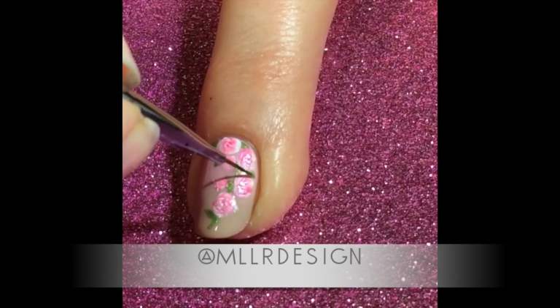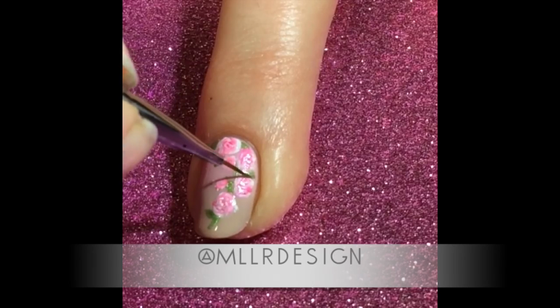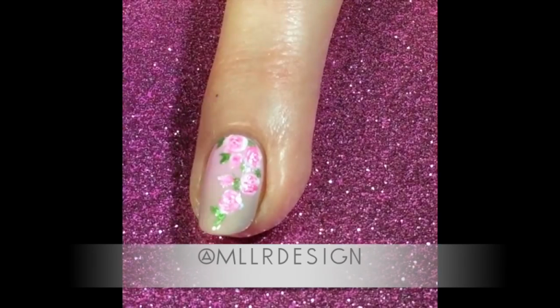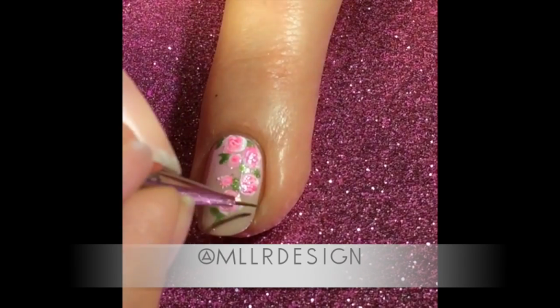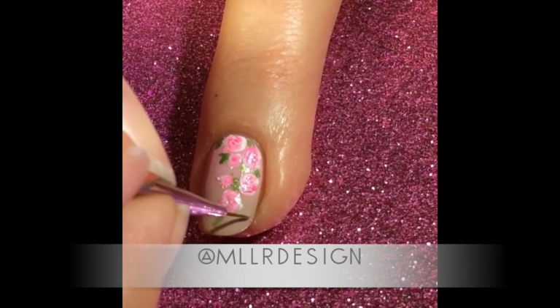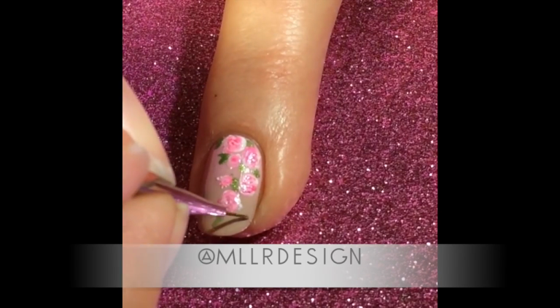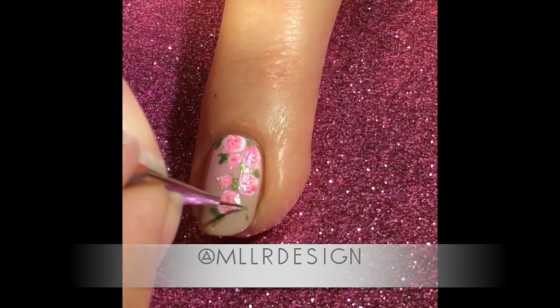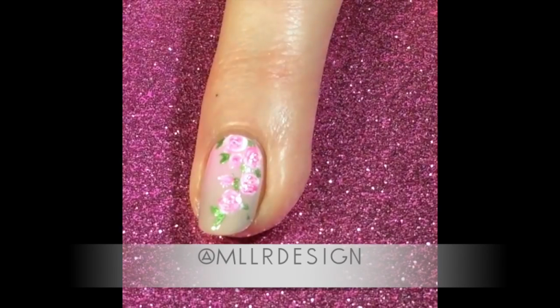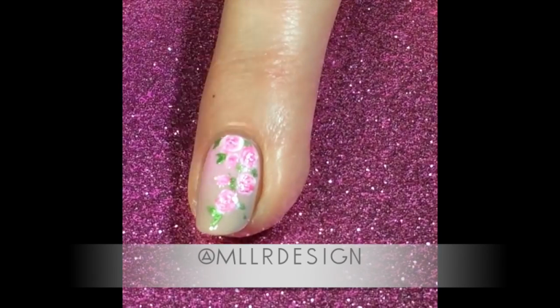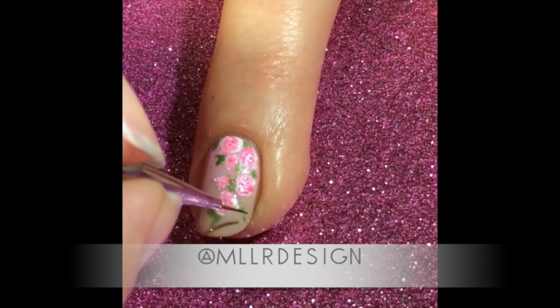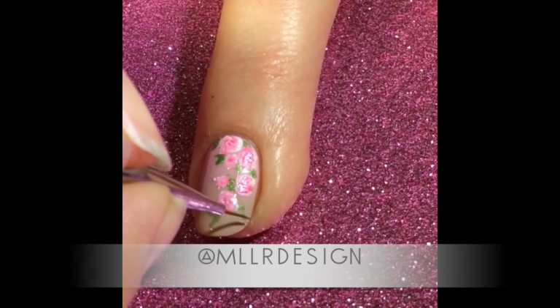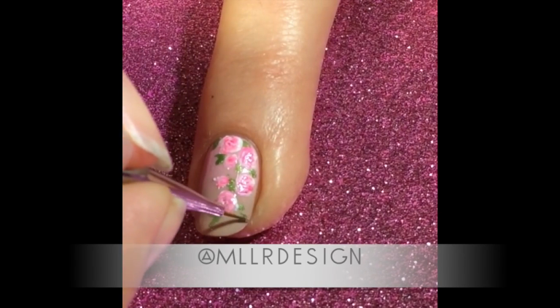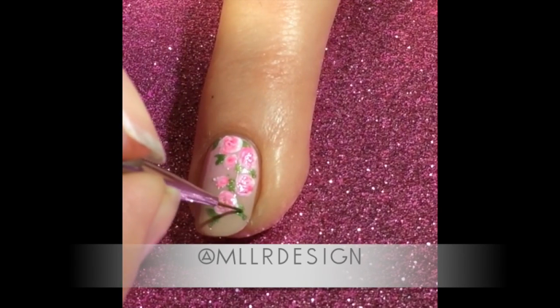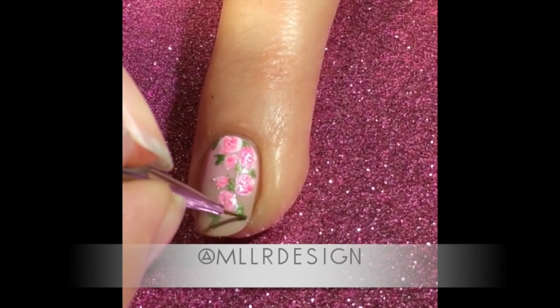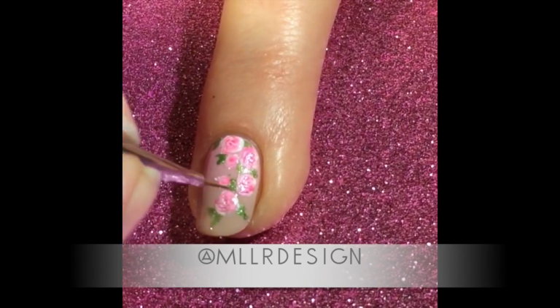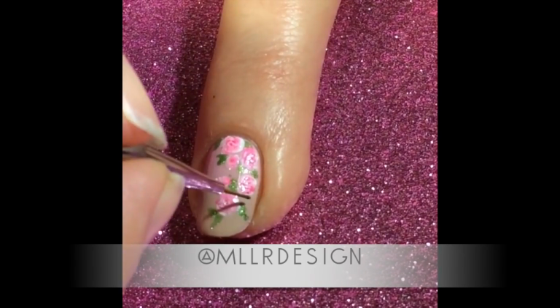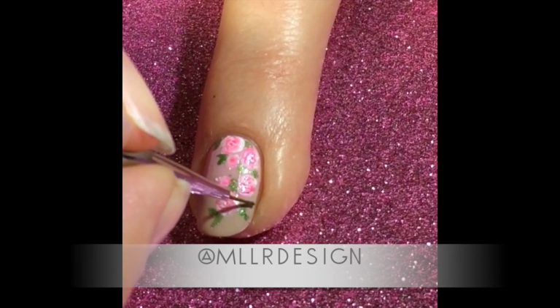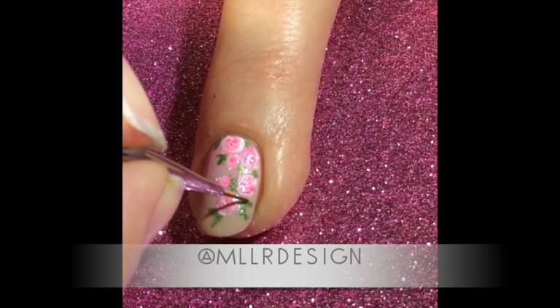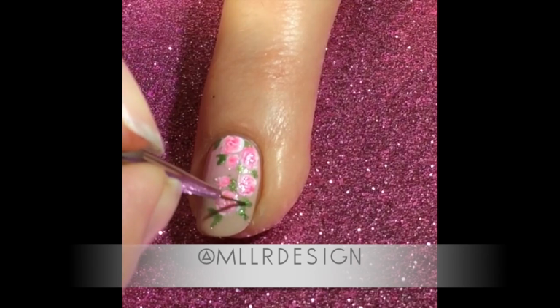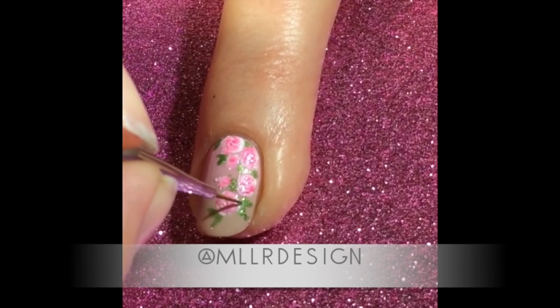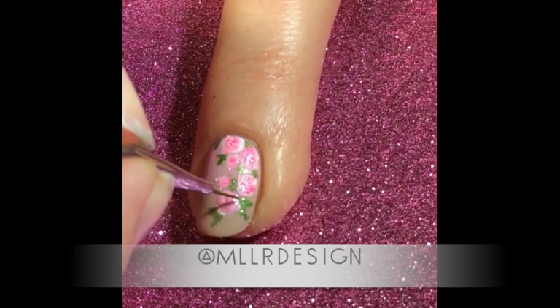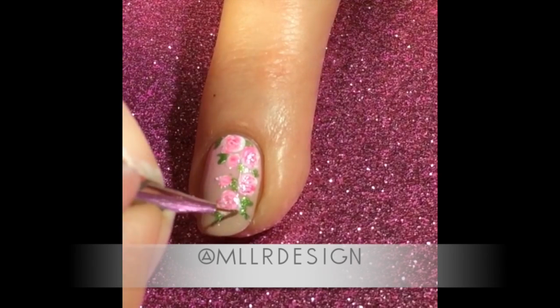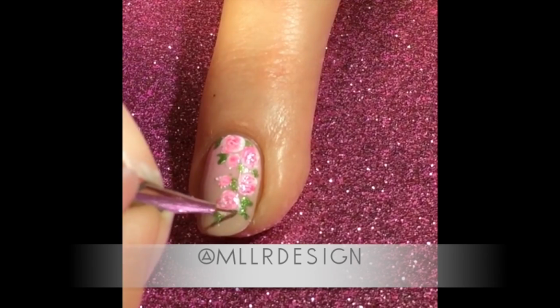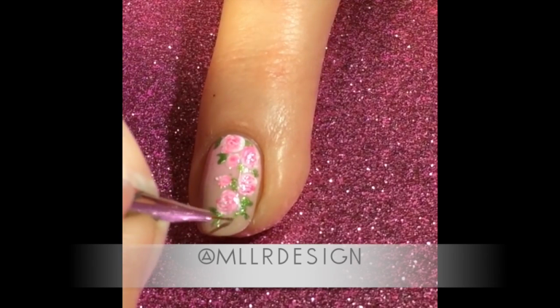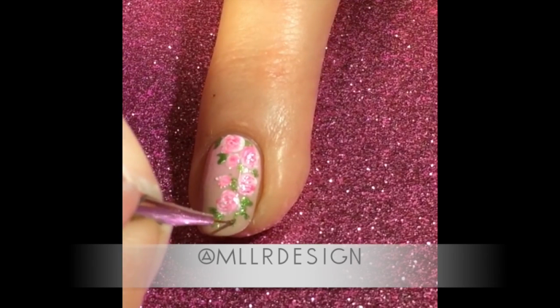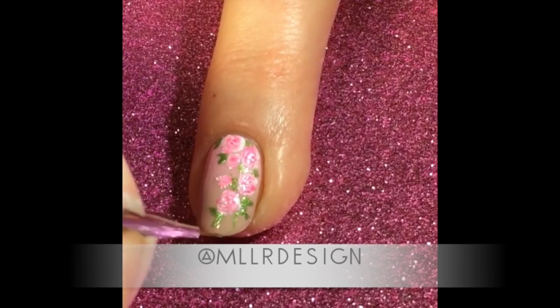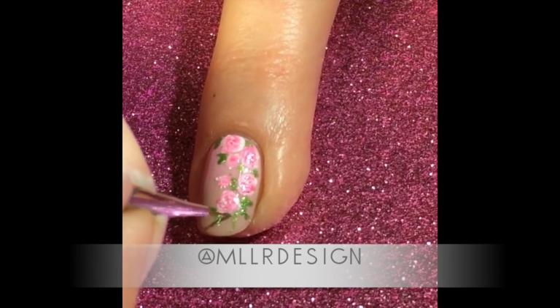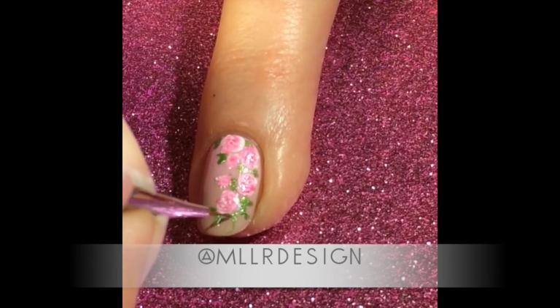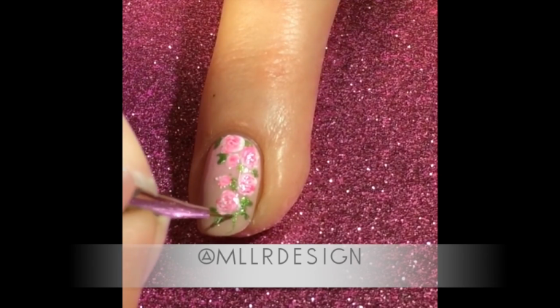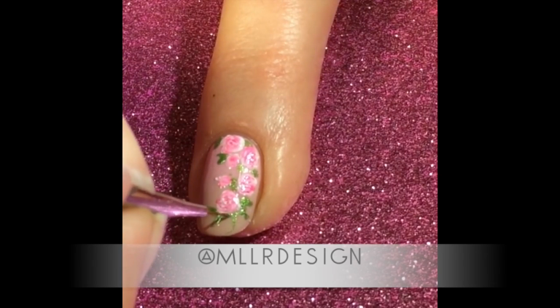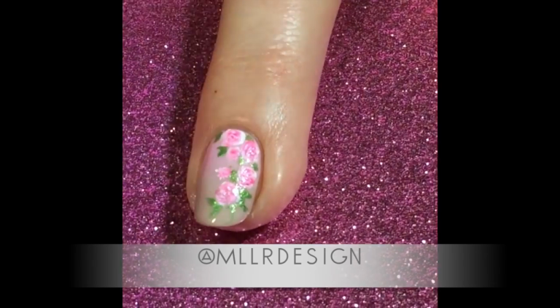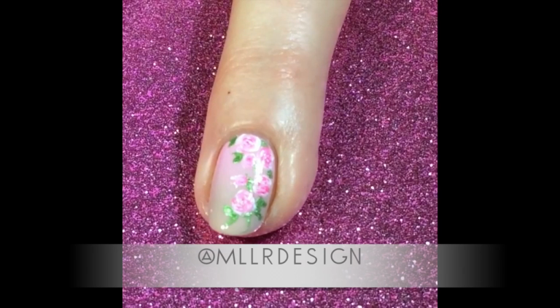Then I finish with top coat, and this is how I do my roses. I hope you like them! I will list all the products I've used below, so I hope you give it a go. If you want to, you can tag me or comment below if you tried it so I can come and look.